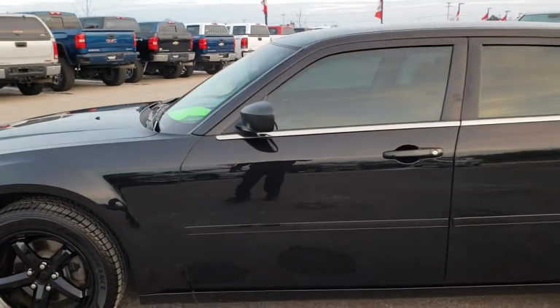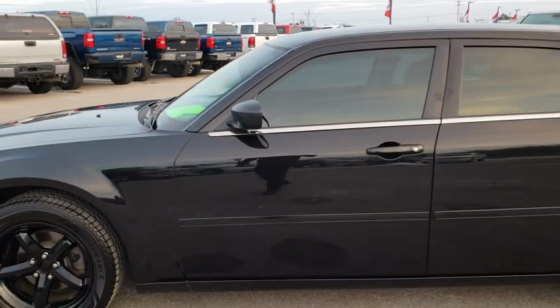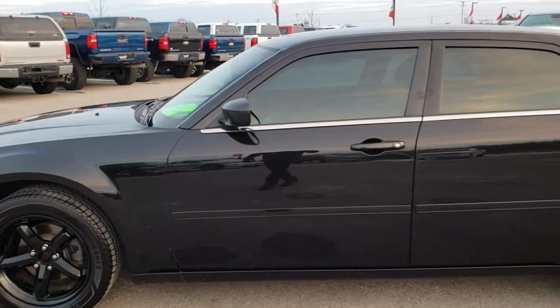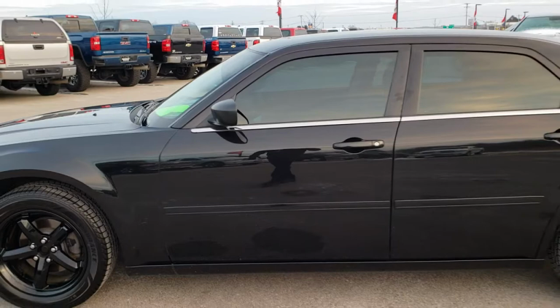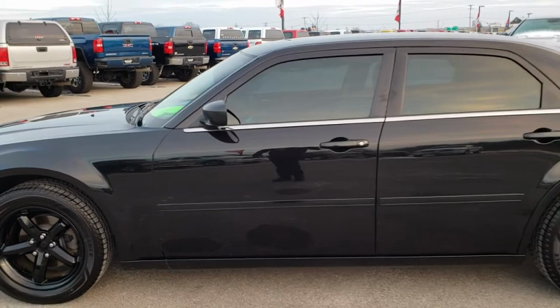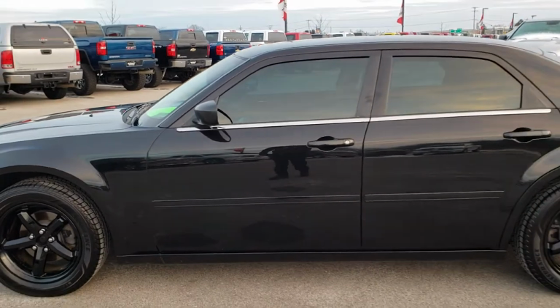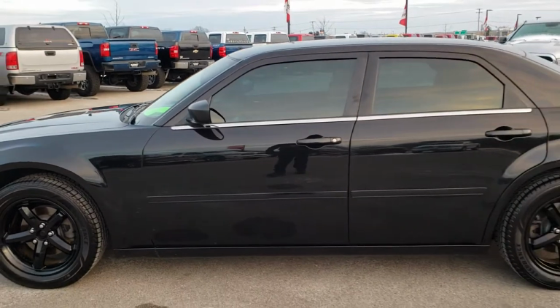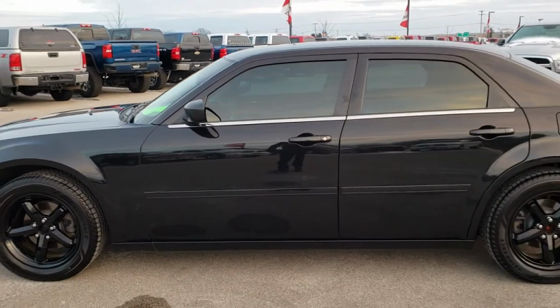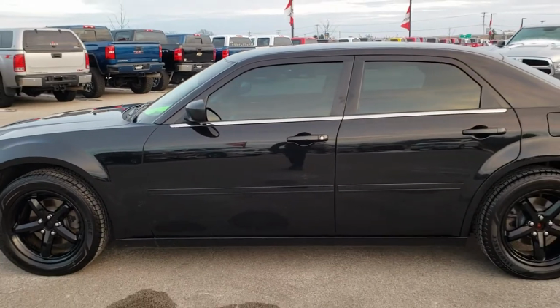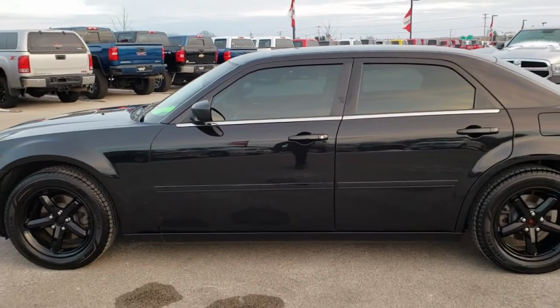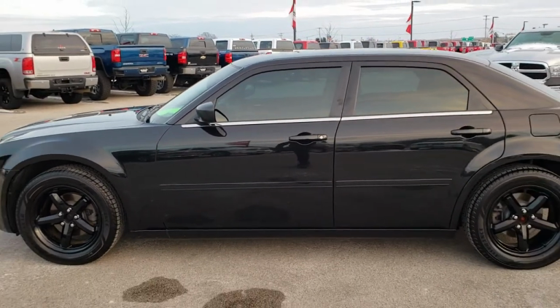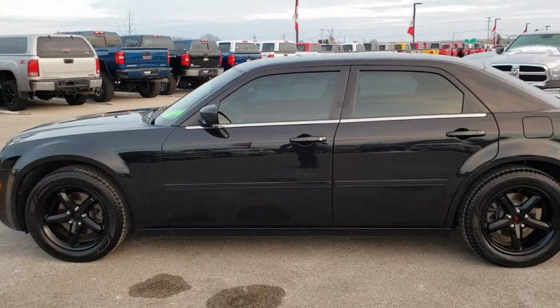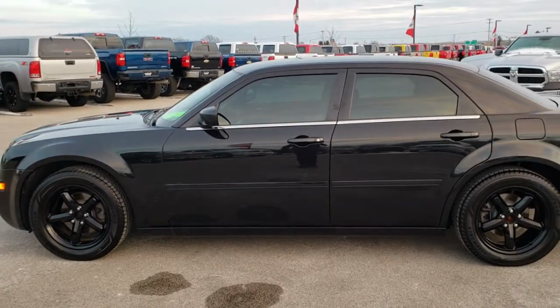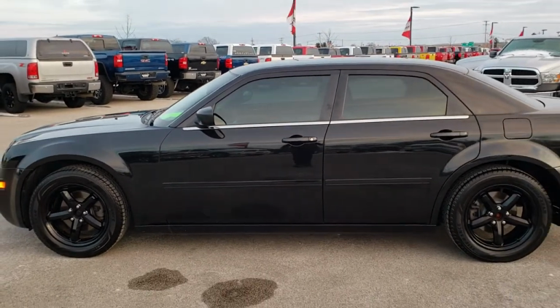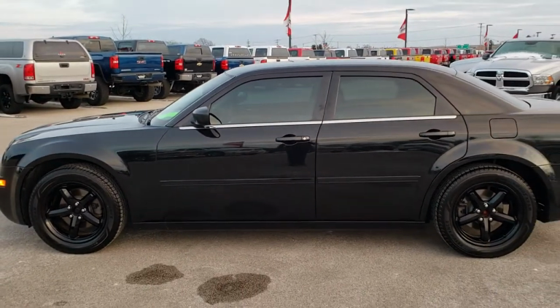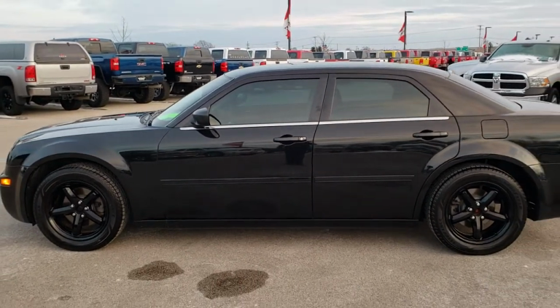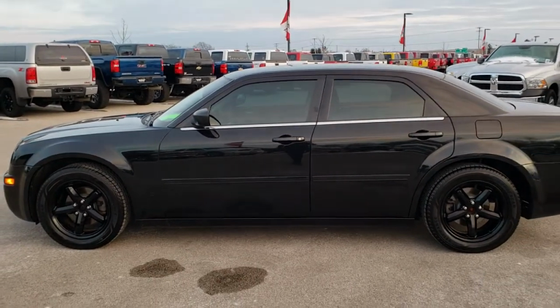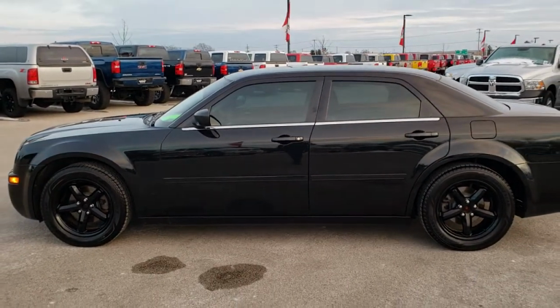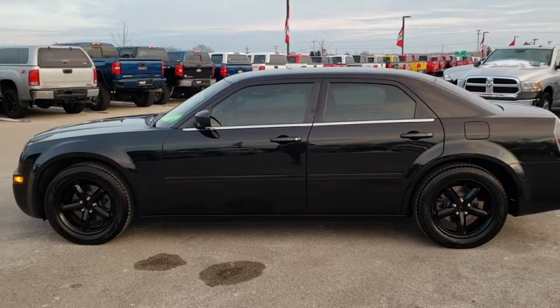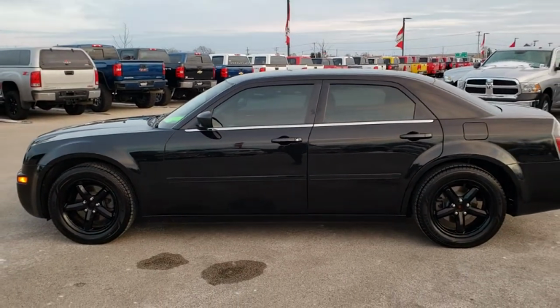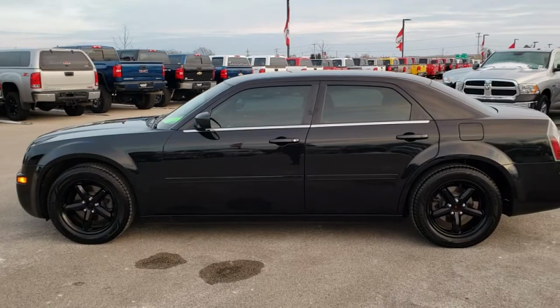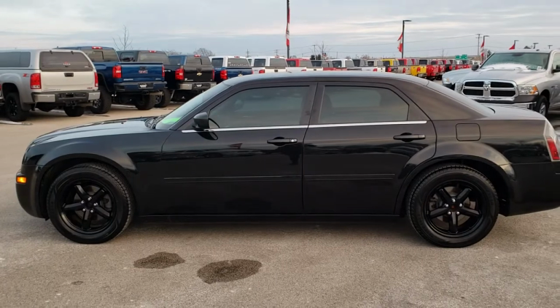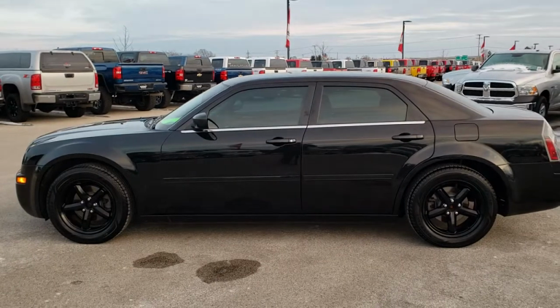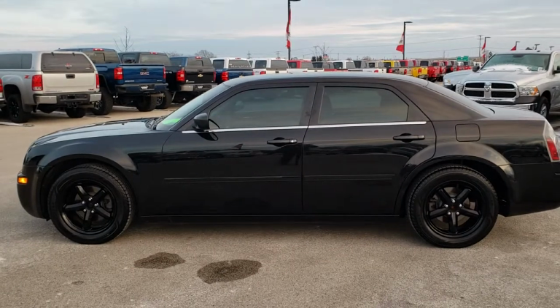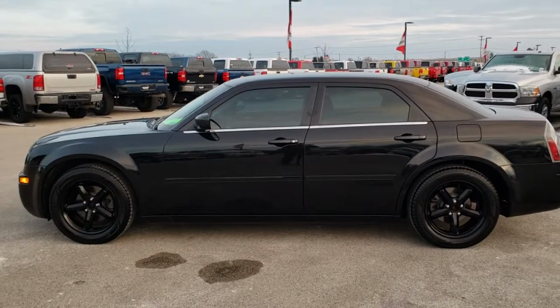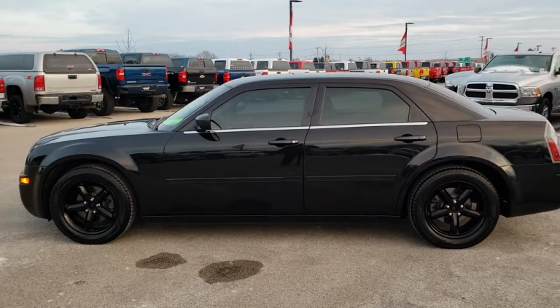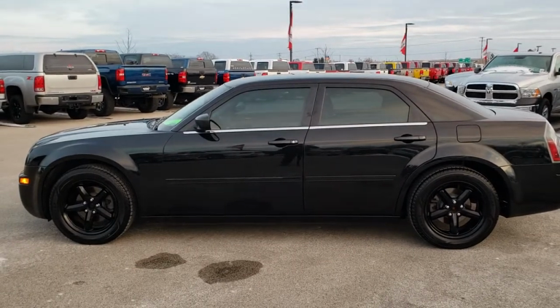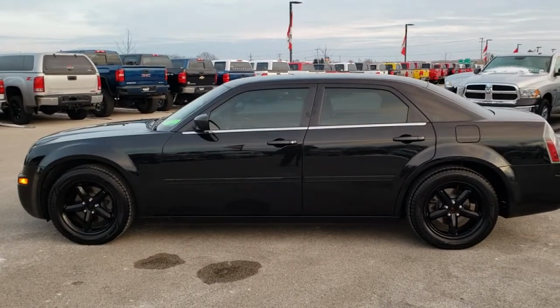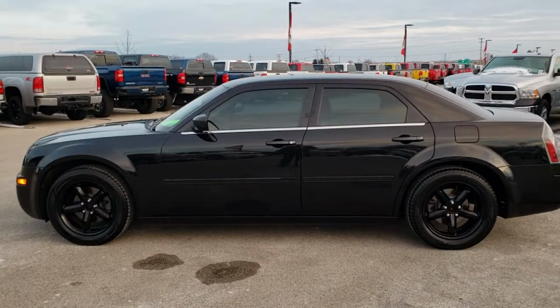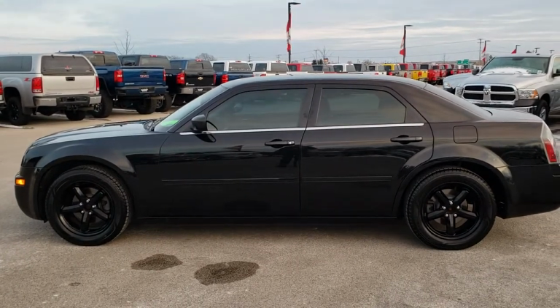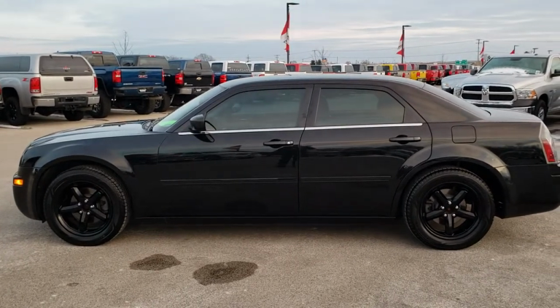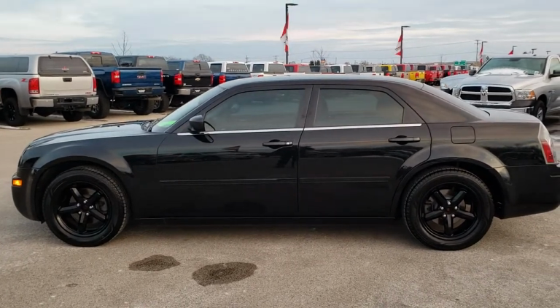To see more pictures of this car or one of our other 450 new and used cars, trucks, SUVs, minivans, Wranglers — you name it, we've got it — go to our website at www.summitauto.com.